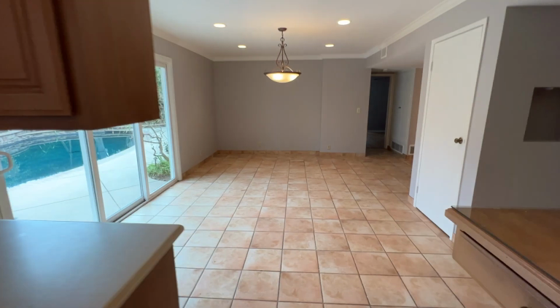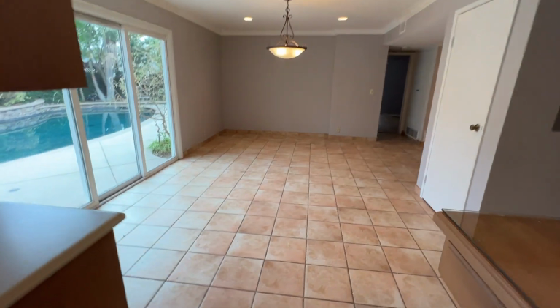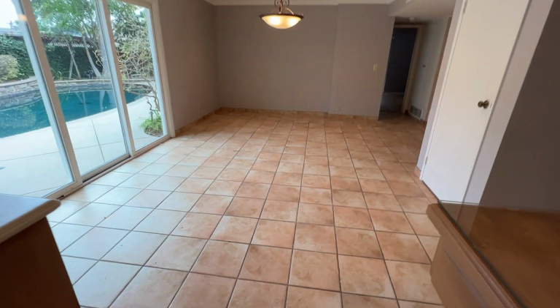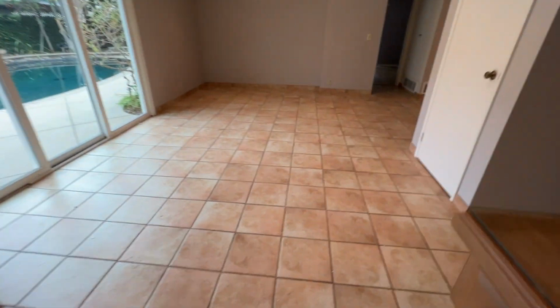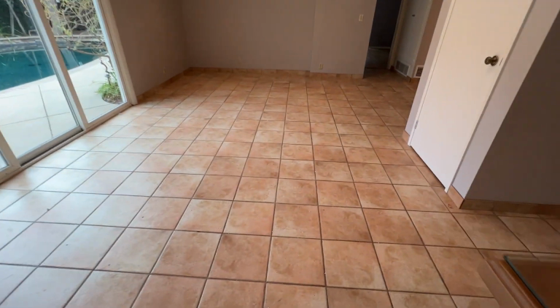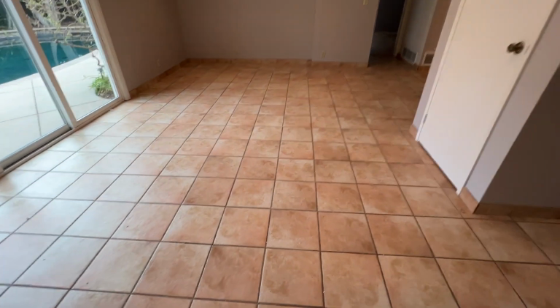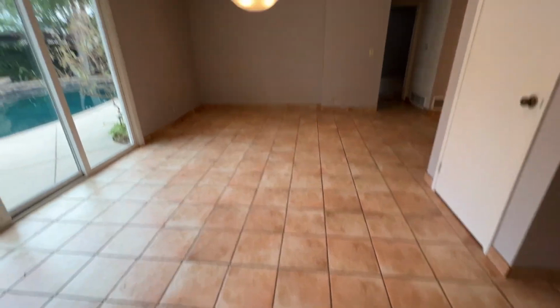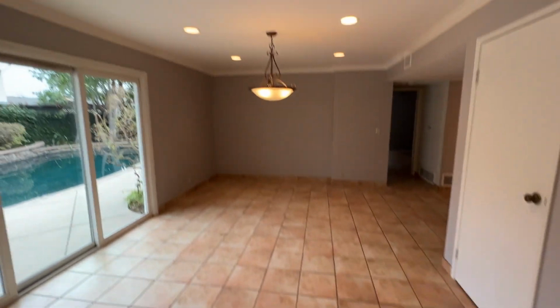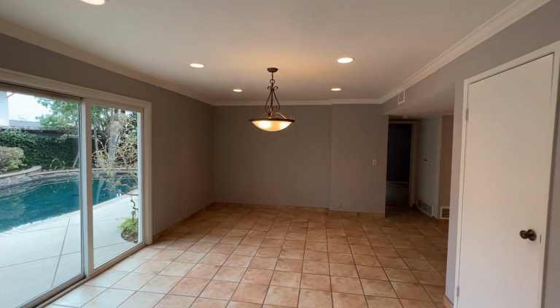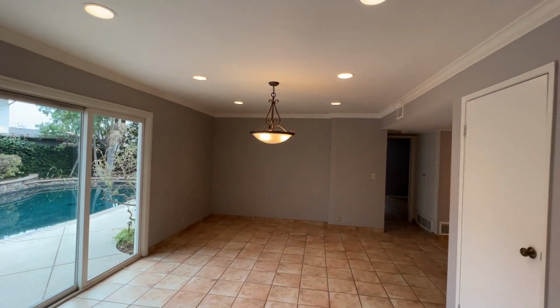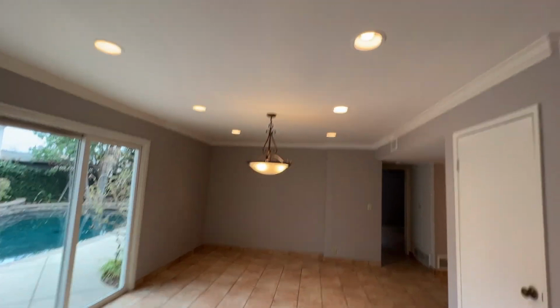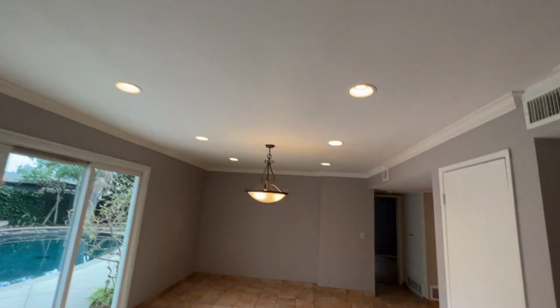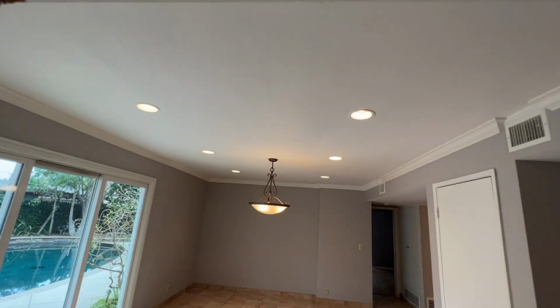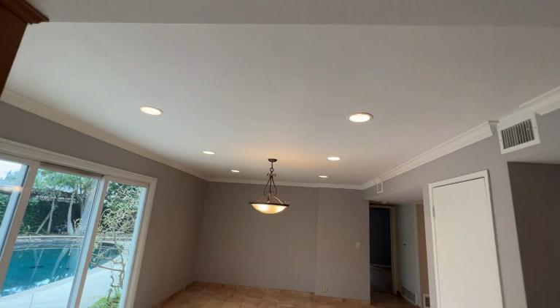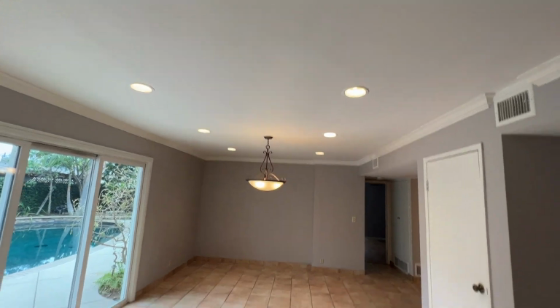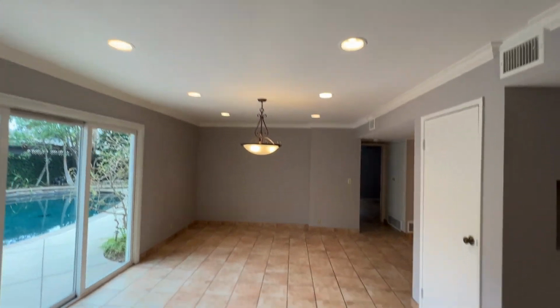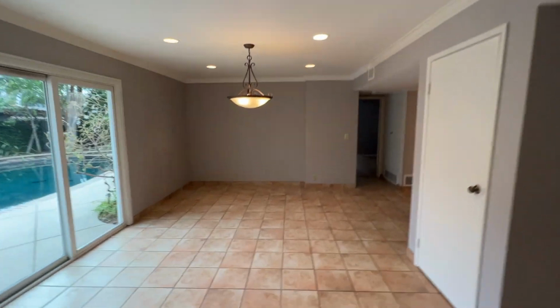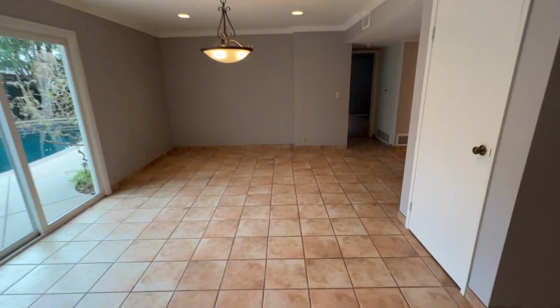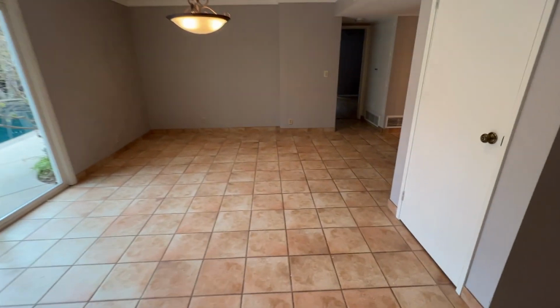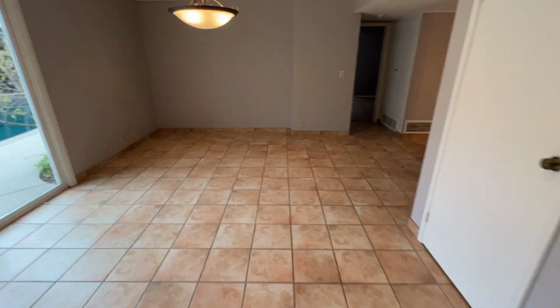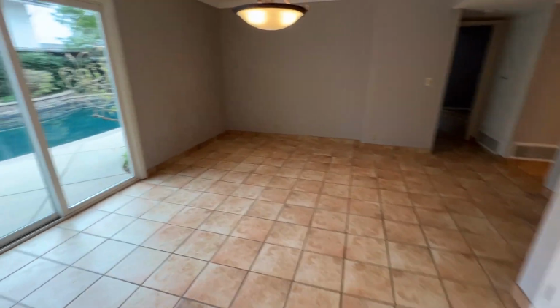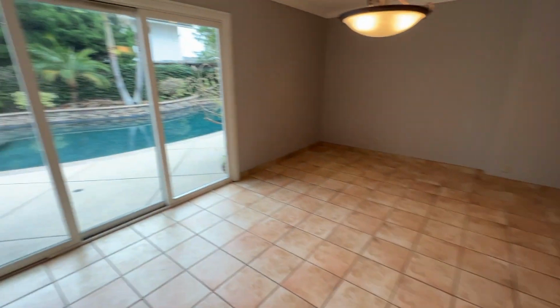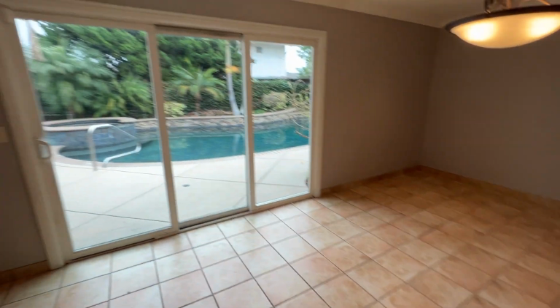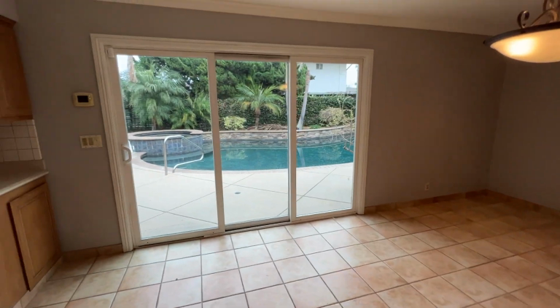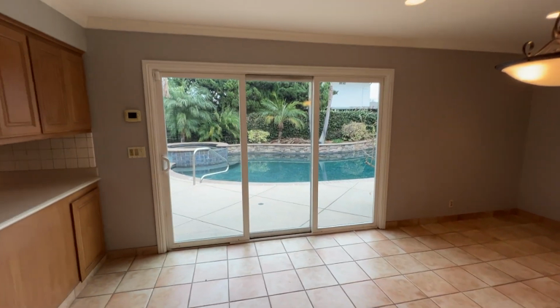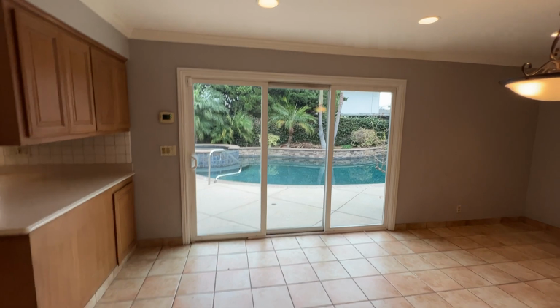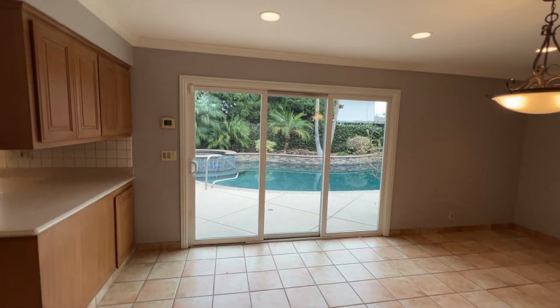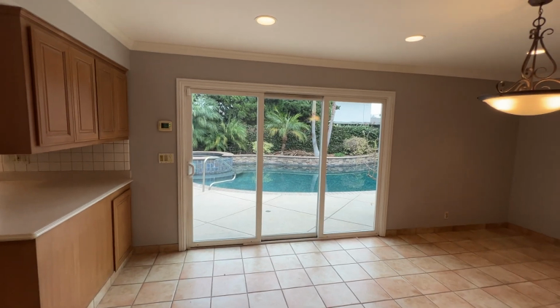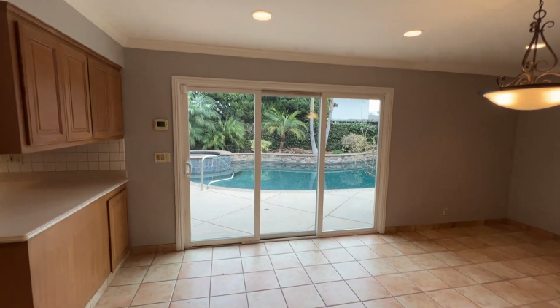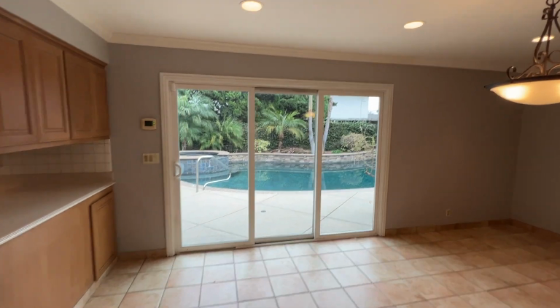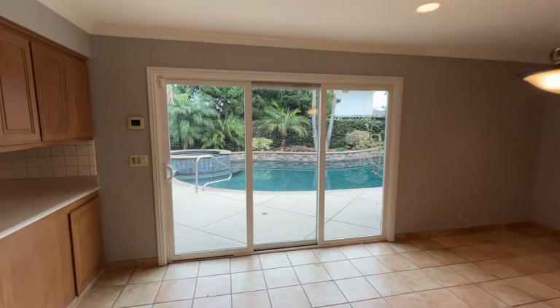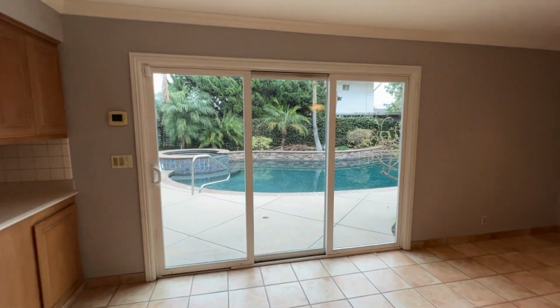Just across from the kitchen is the dining room. It has a chandelier and recessed lighting, as well as in the kitchen. And here you can find the glass sliding door leading to the backyard.